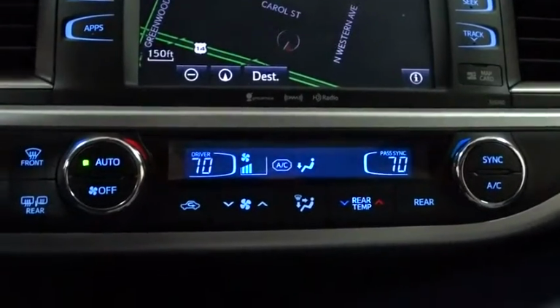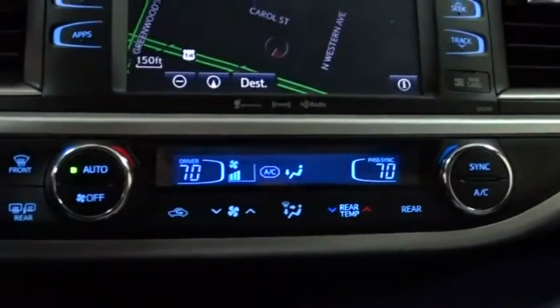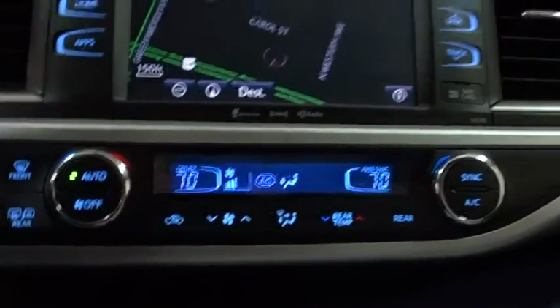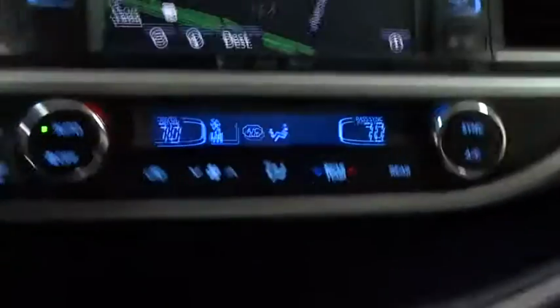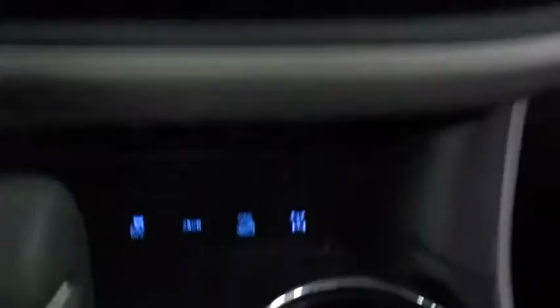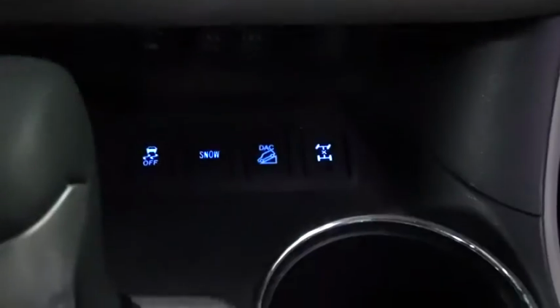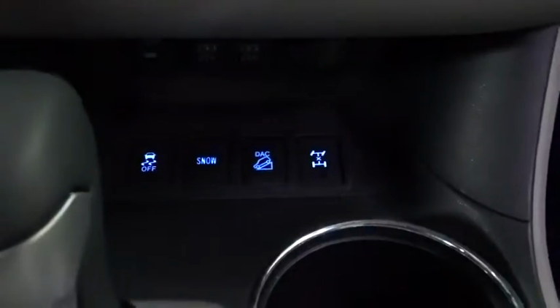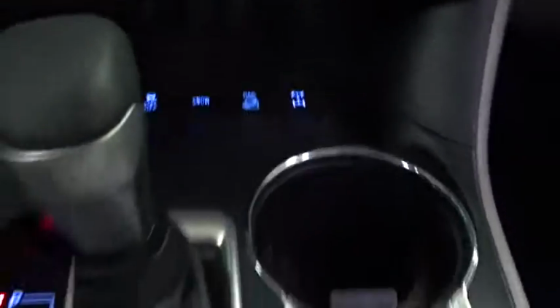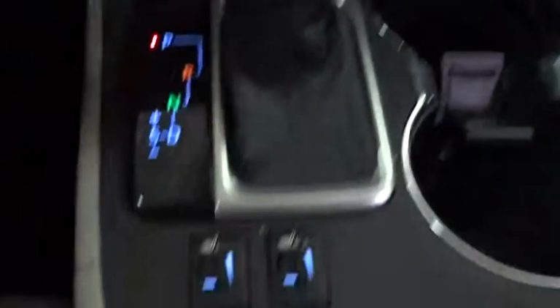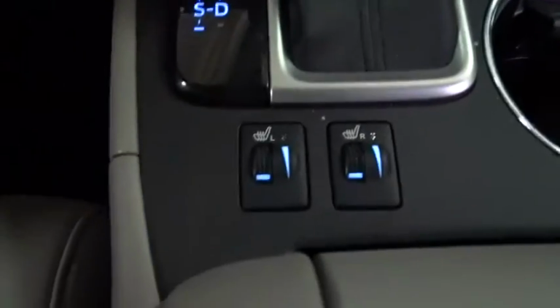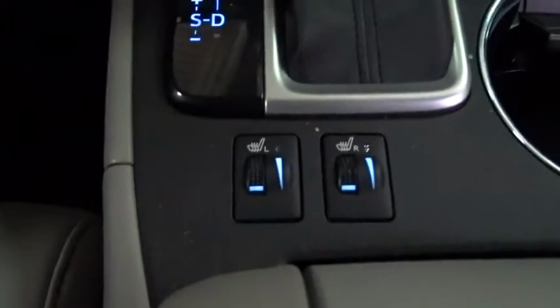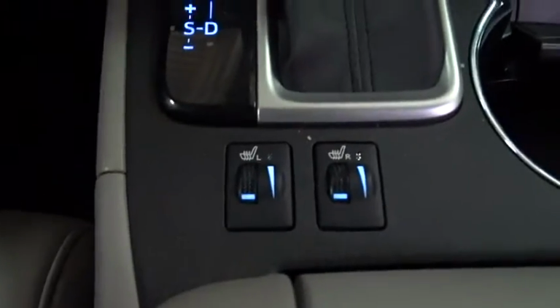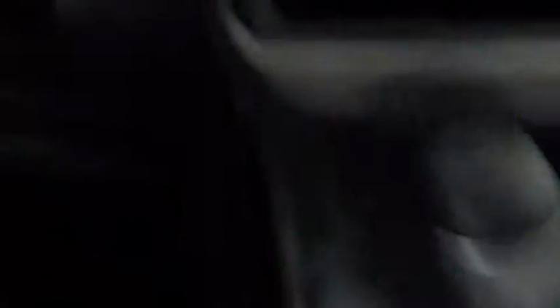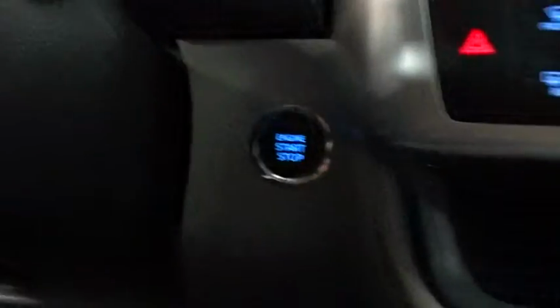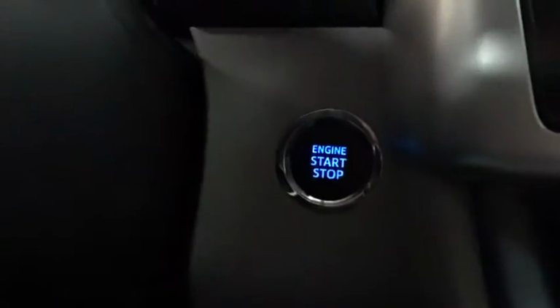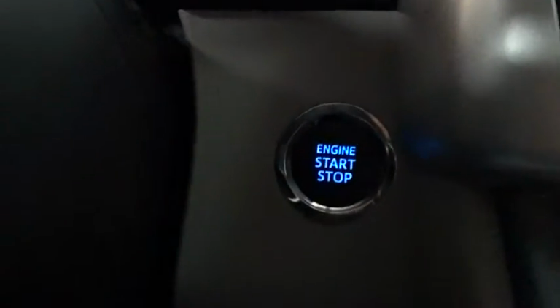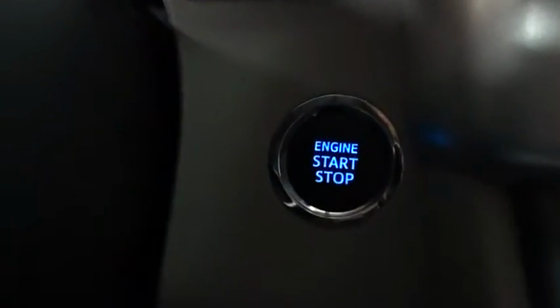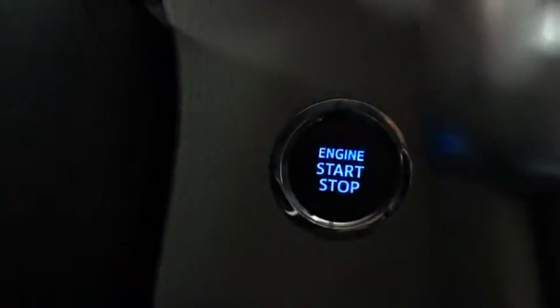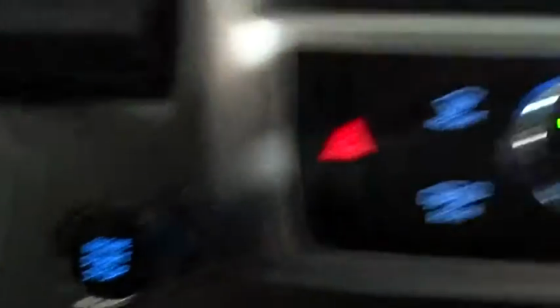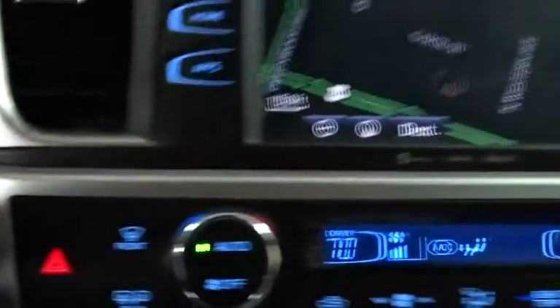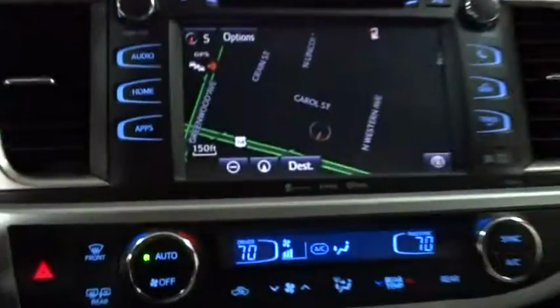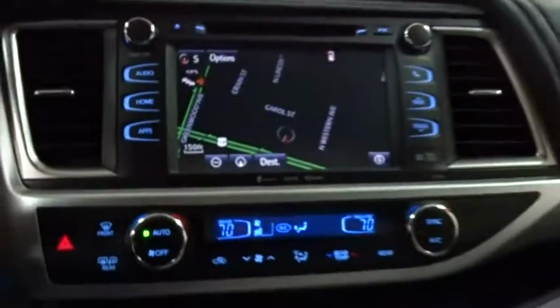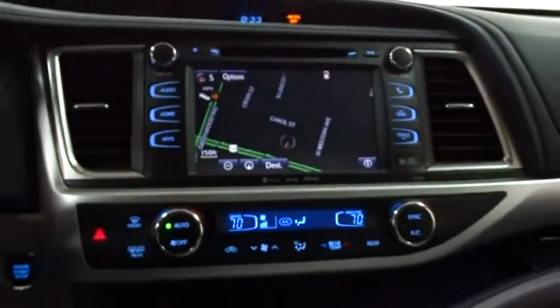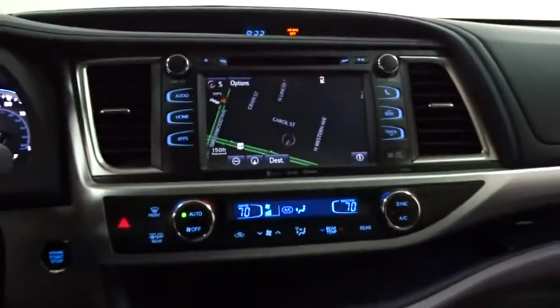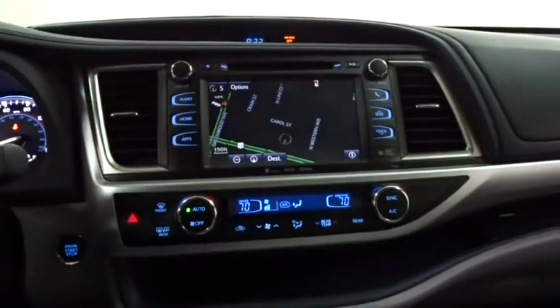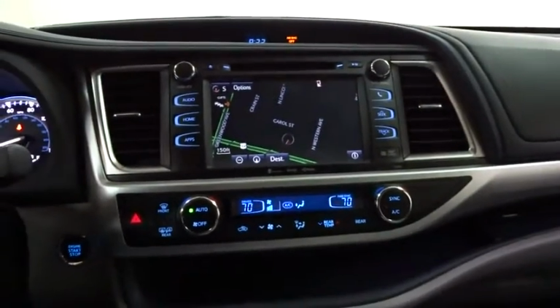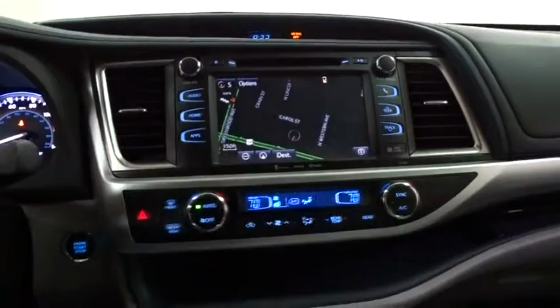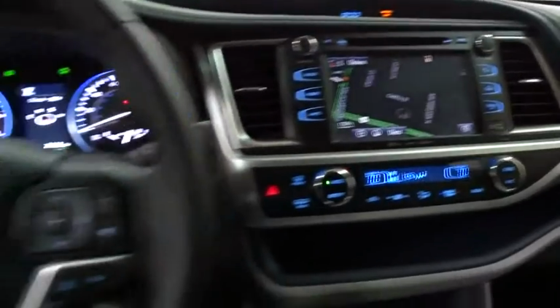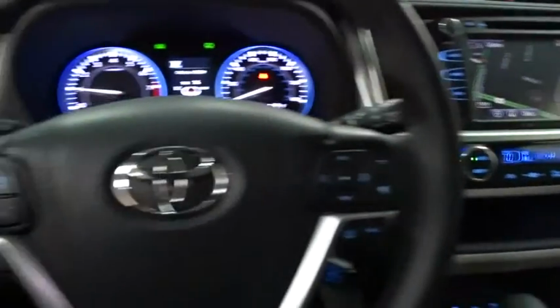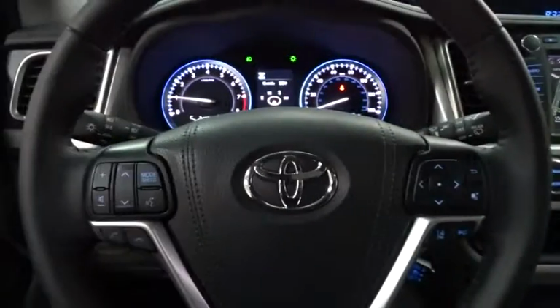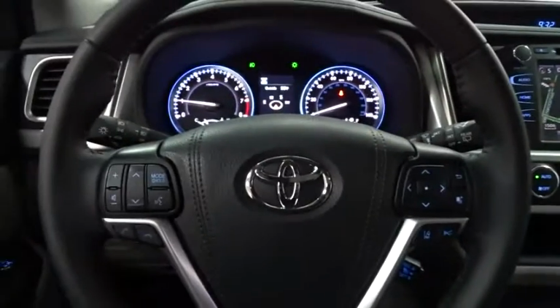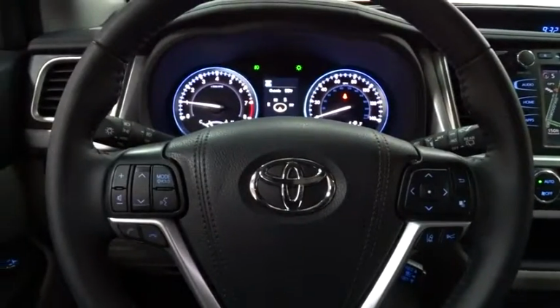Steering wheel audio controls, all-wheel drive, leather-wrapped steering wheel, moonroof, Bluetooth, power steering, adjustable steering wheel, hard disk drive media storage, cruise control, keyless start.